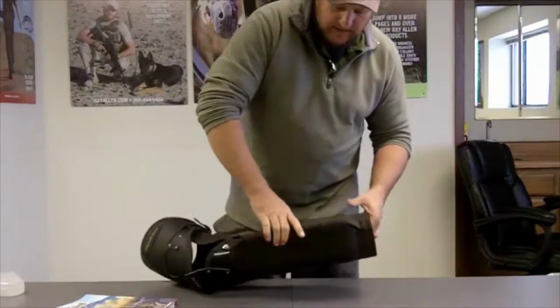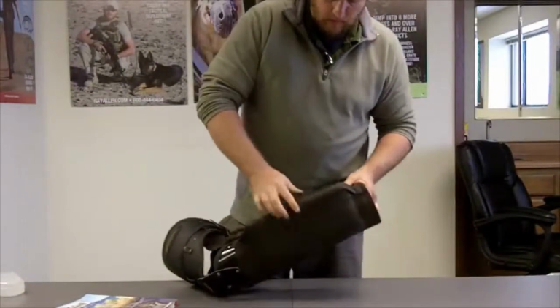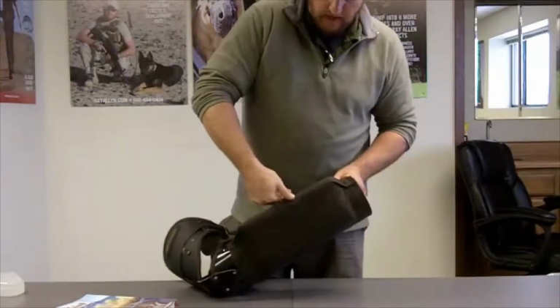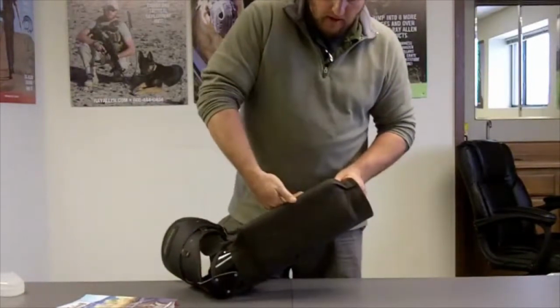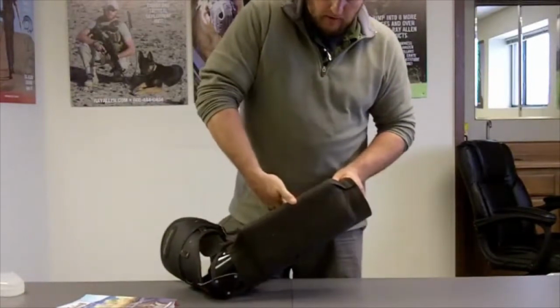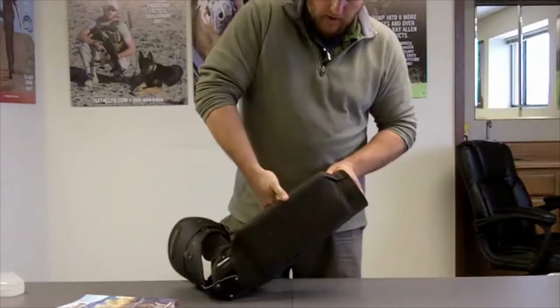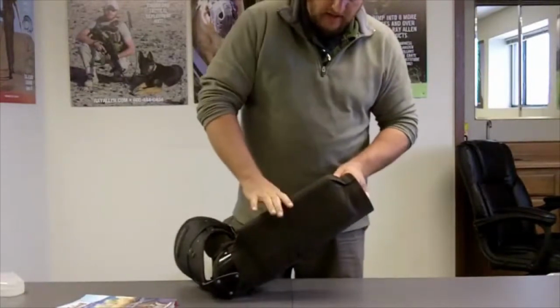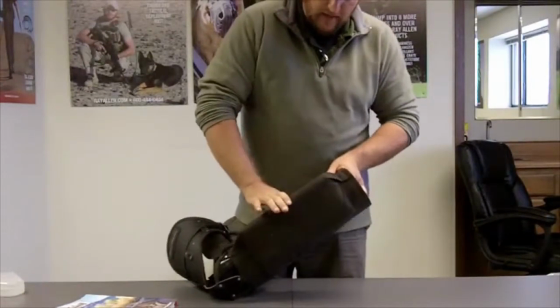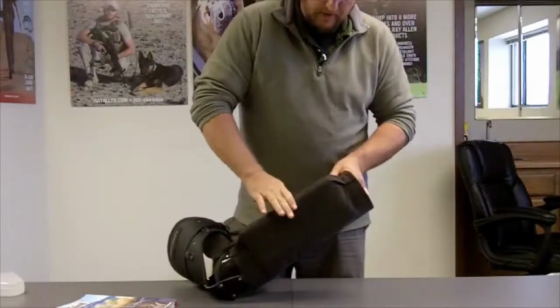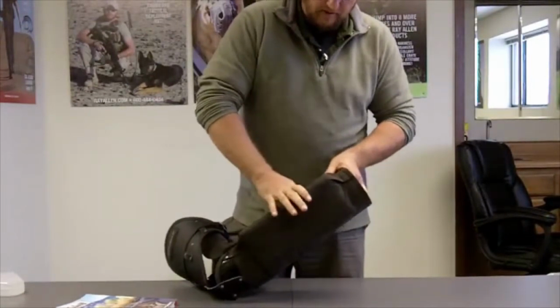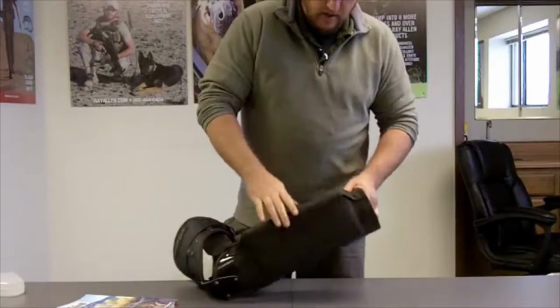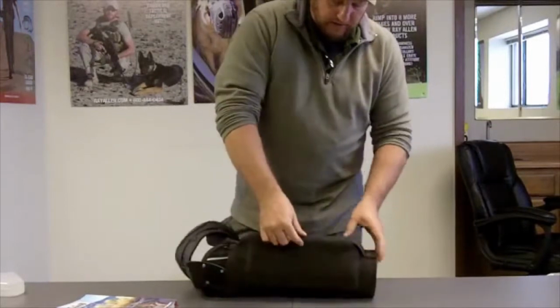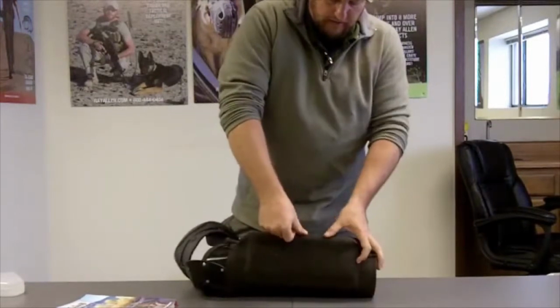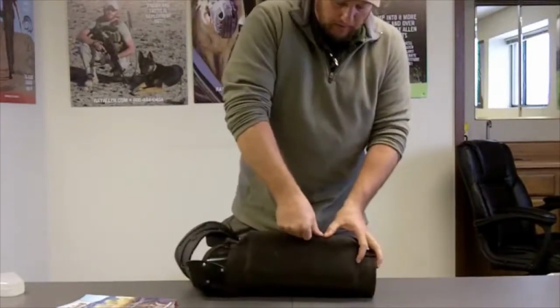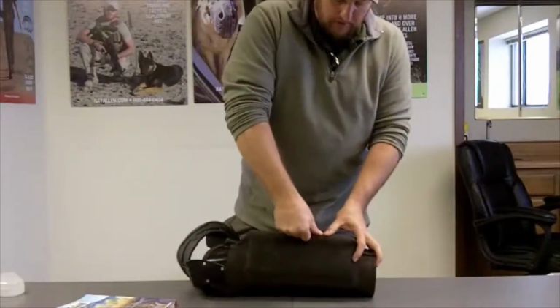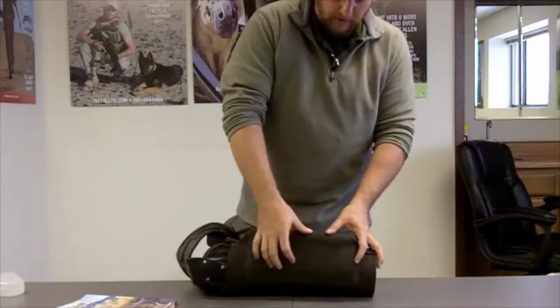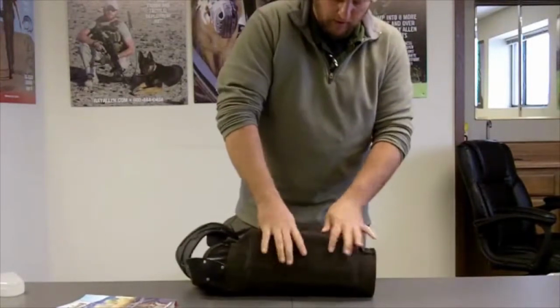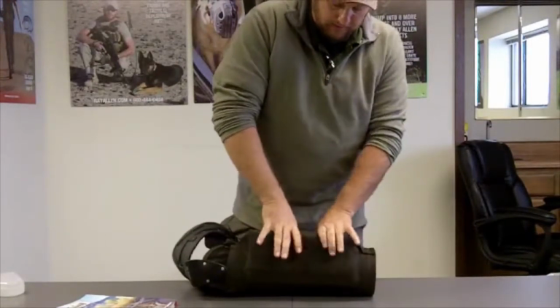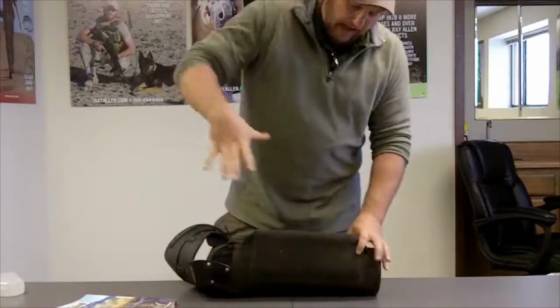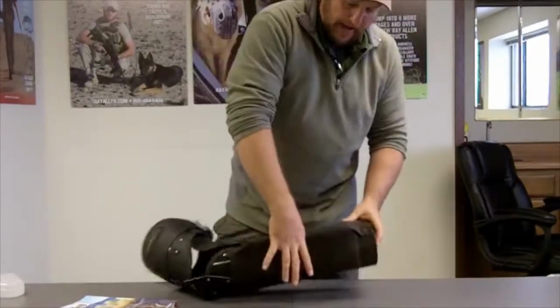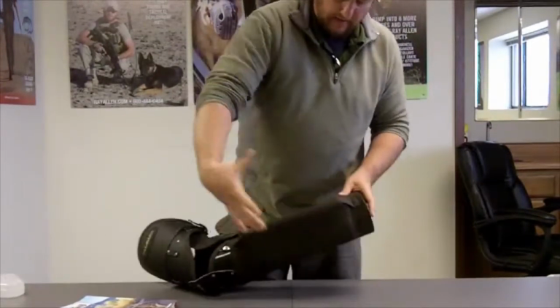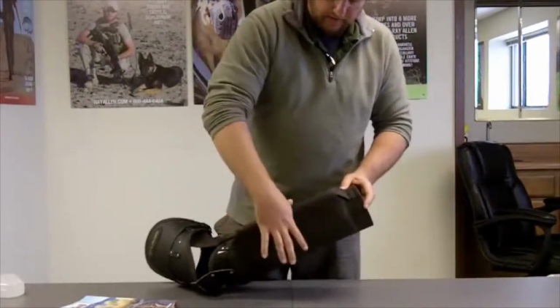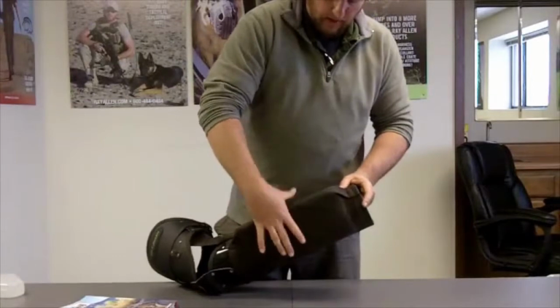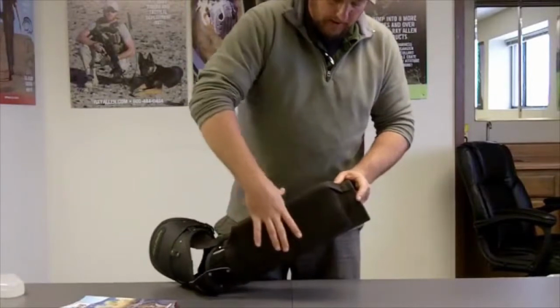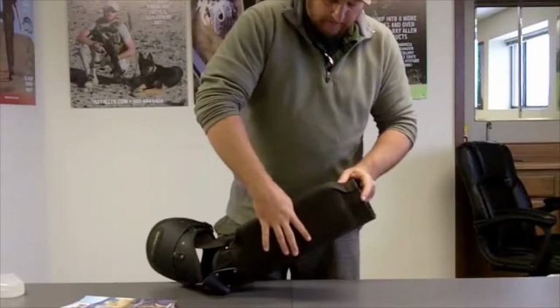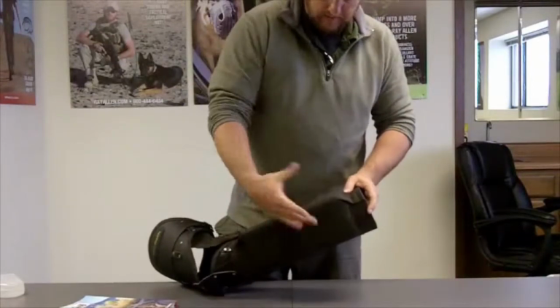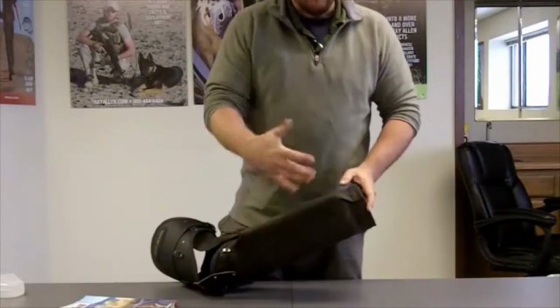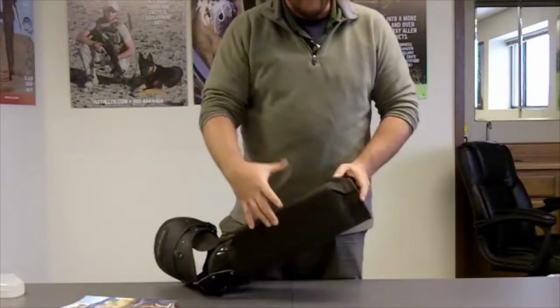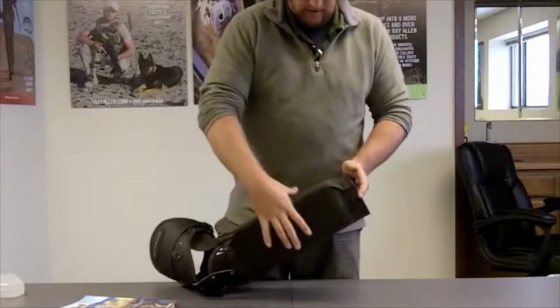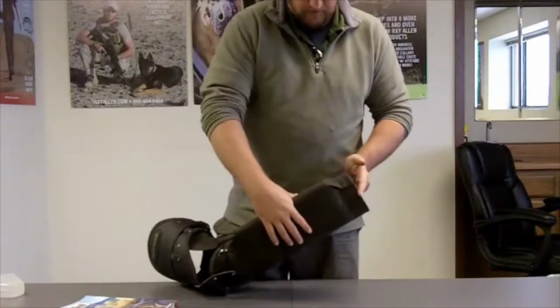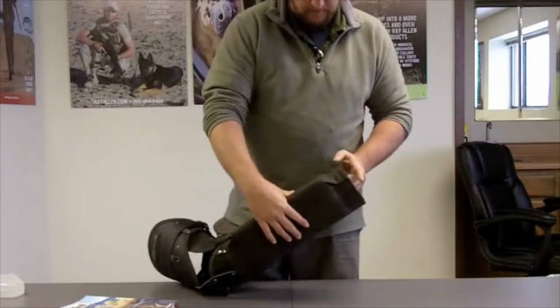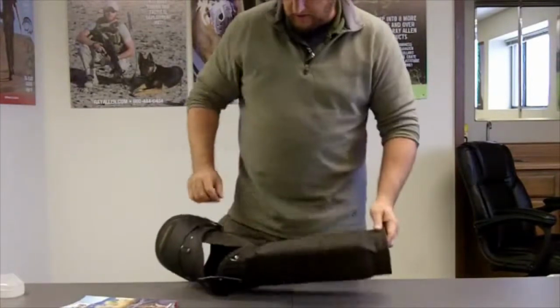Same as with the regular 9601, there's some collapsibility to the front of it — there's actually a crumple zone built into the front of the barrel. So at impact, this sleeve has the ability to give, not just what the cover can give, but what the actual sleeve itself can give.